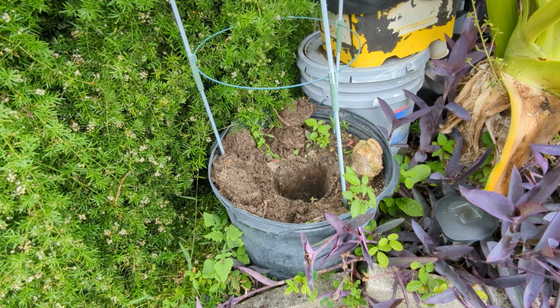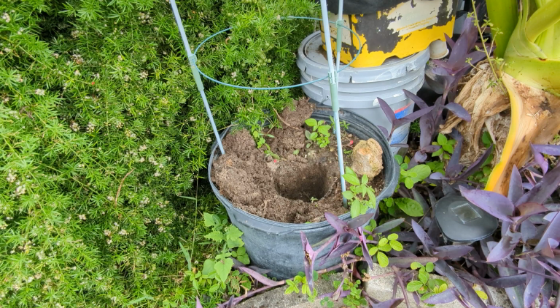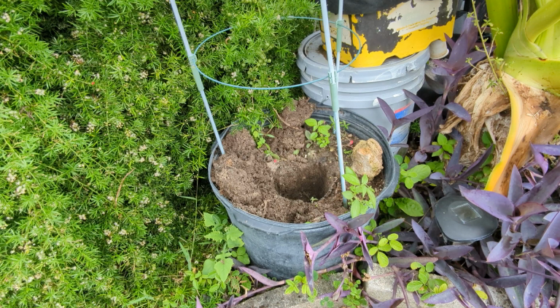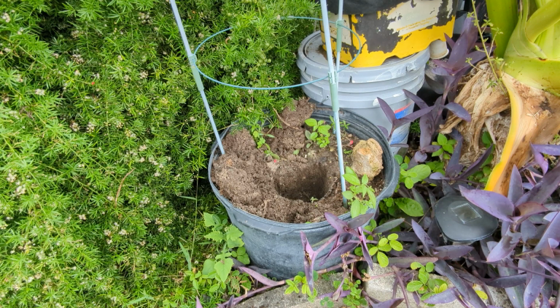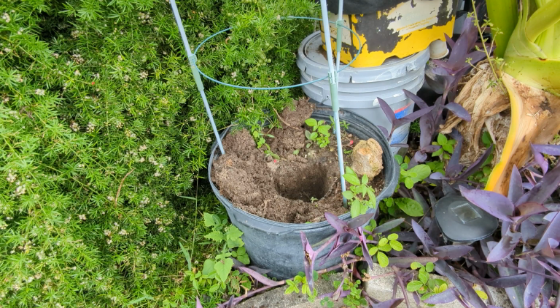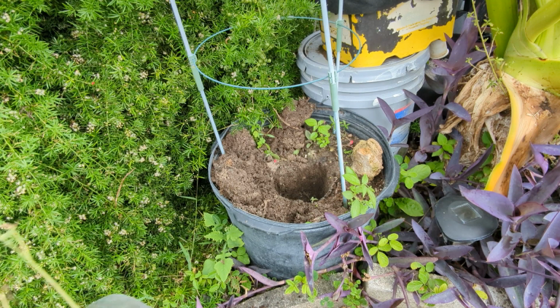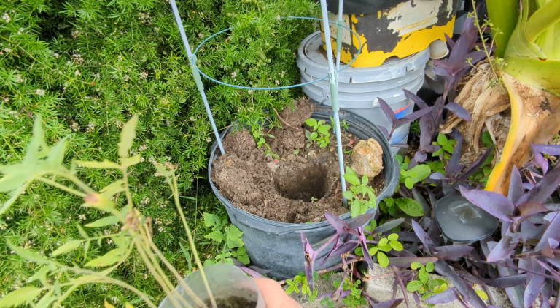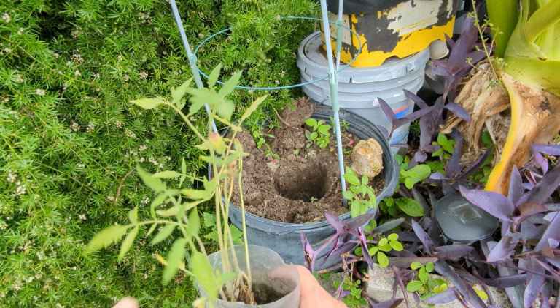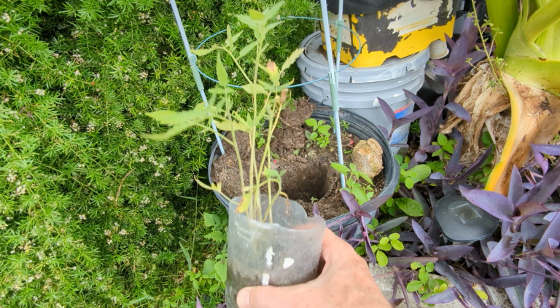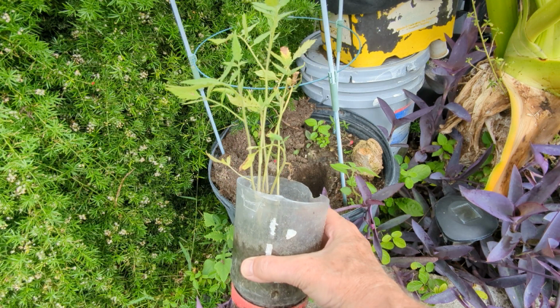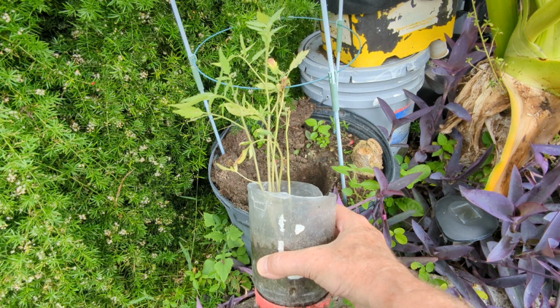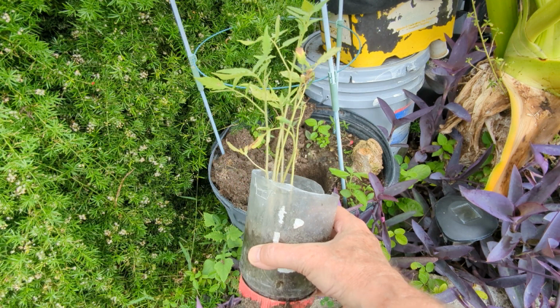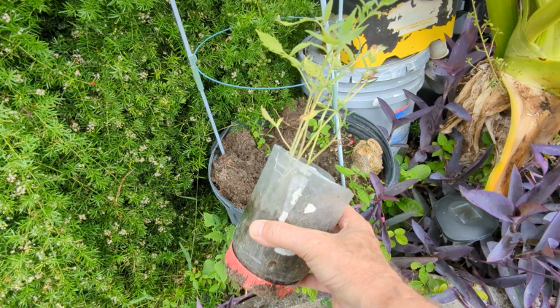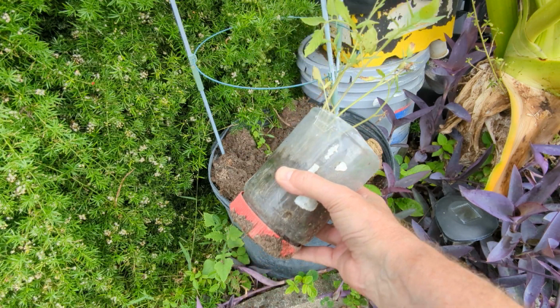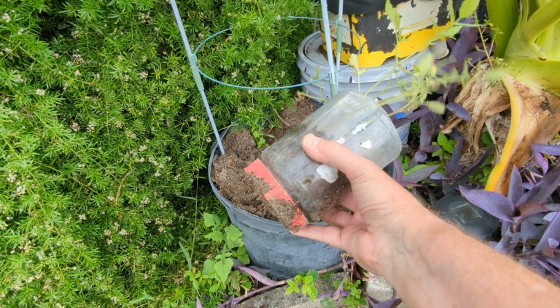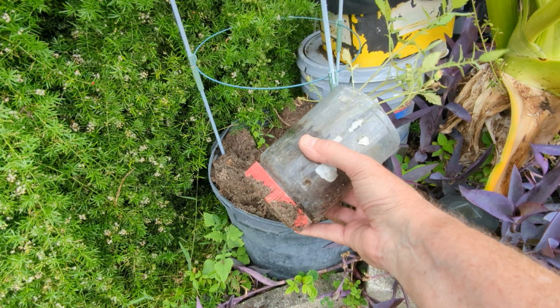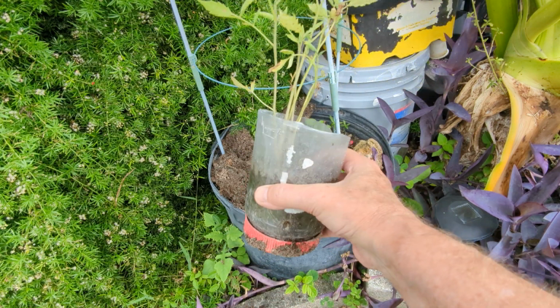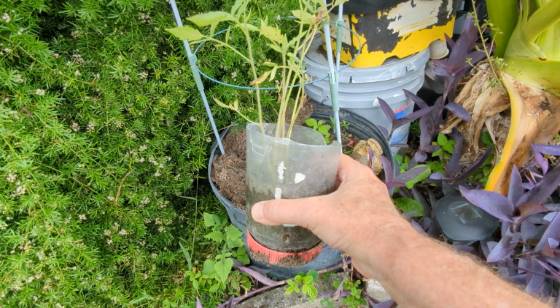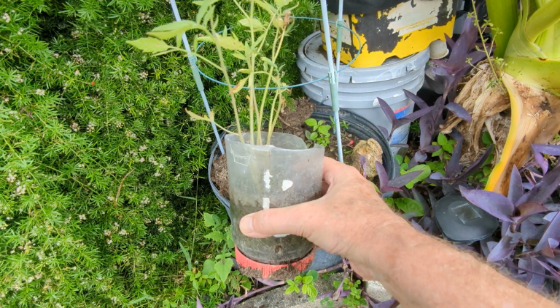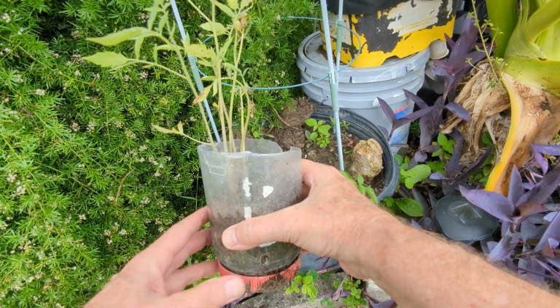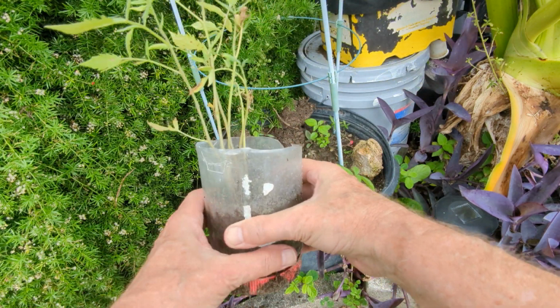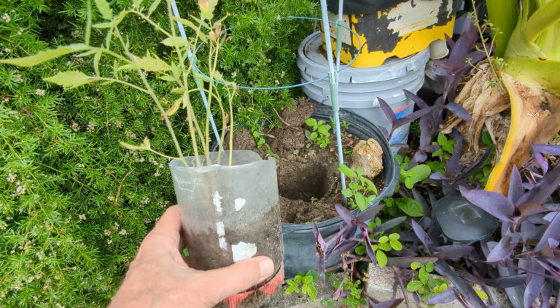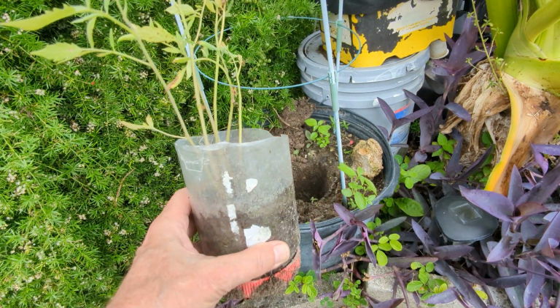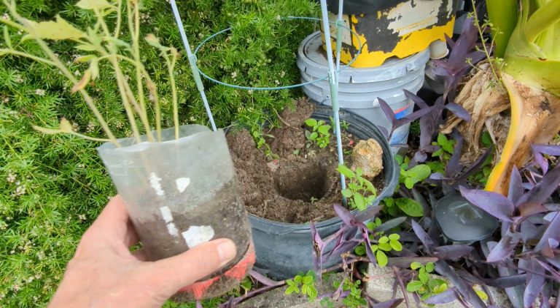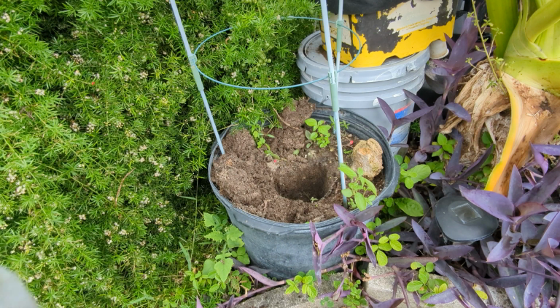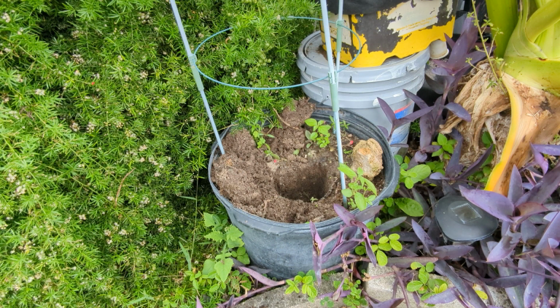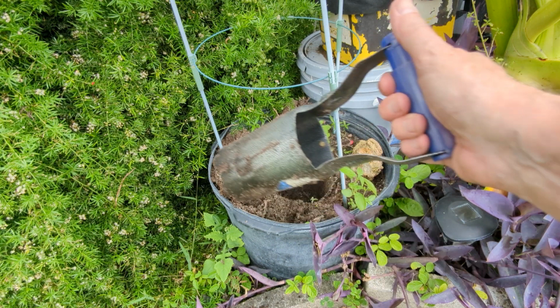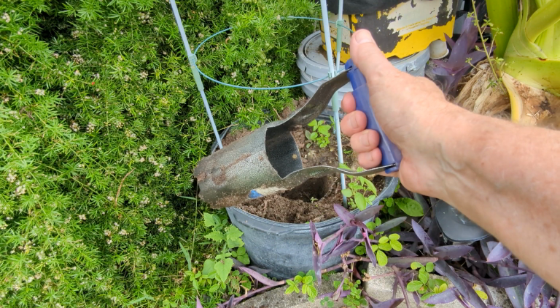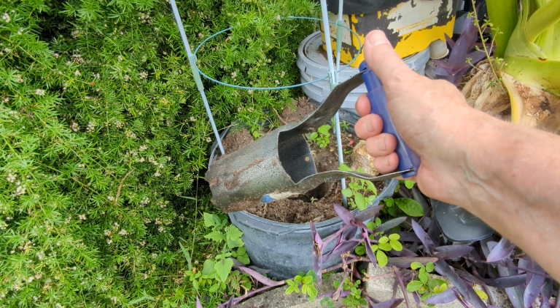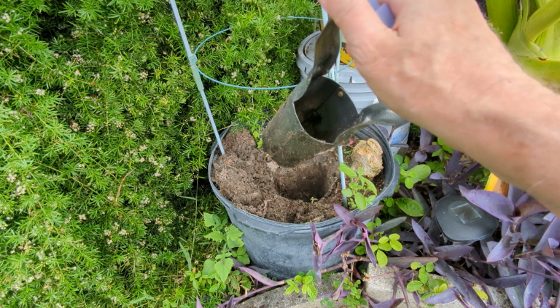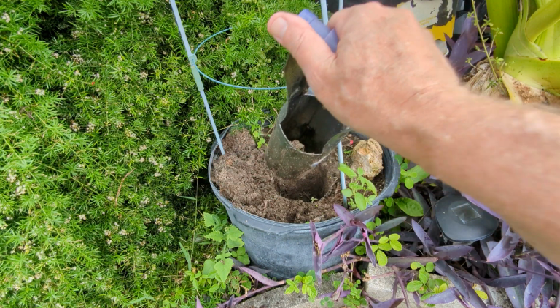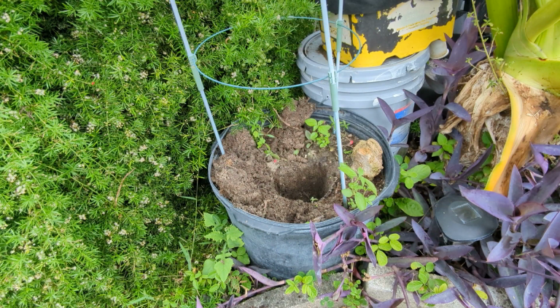Well, here we are at tomato planting time. As you can see, one of my tomatoes is sprouted well, and I have it in one of those upside-down peanut butter jars. And then using the portable hole, I made a hole.